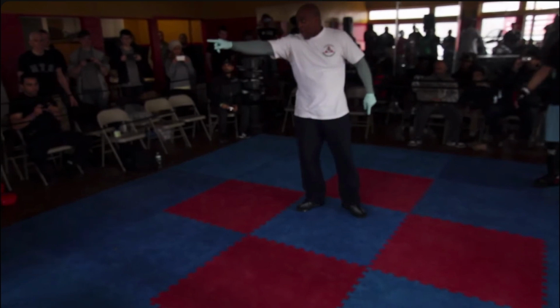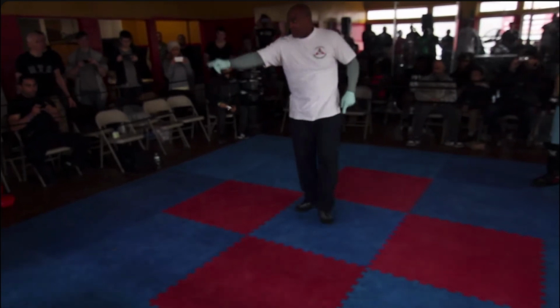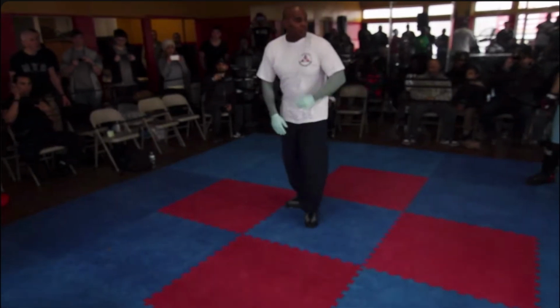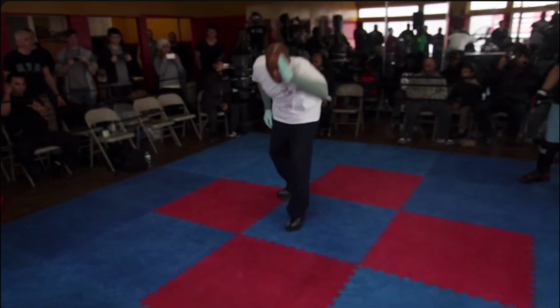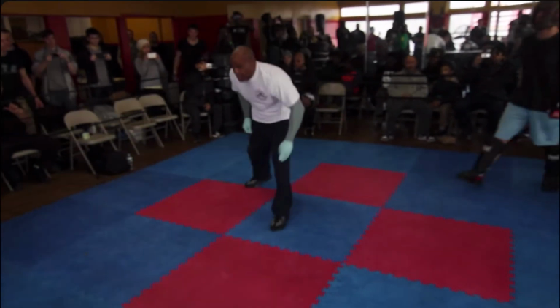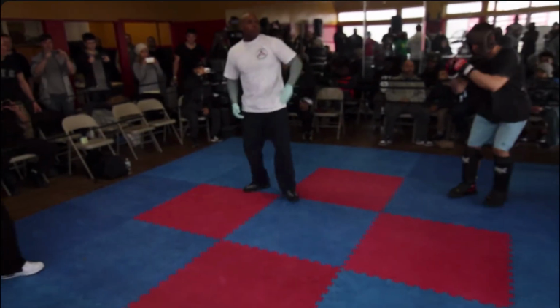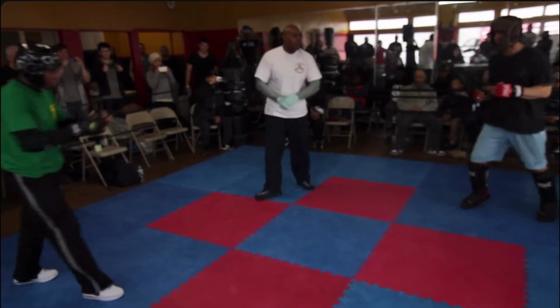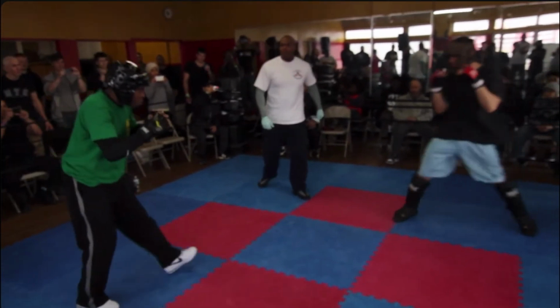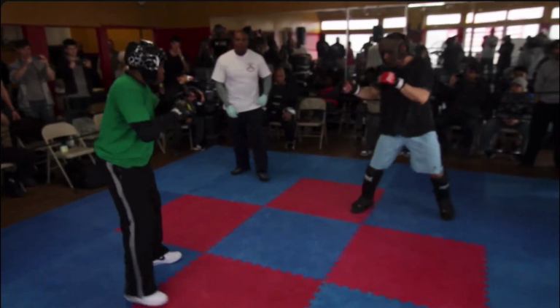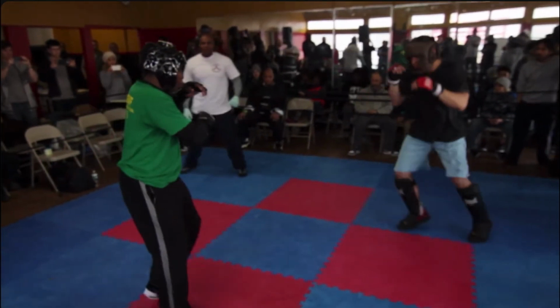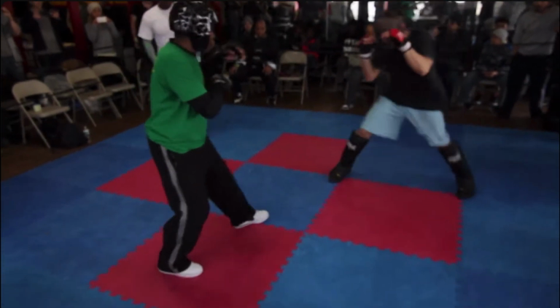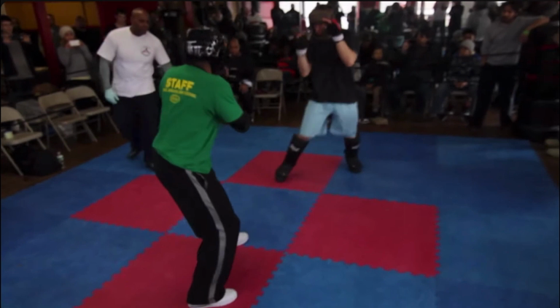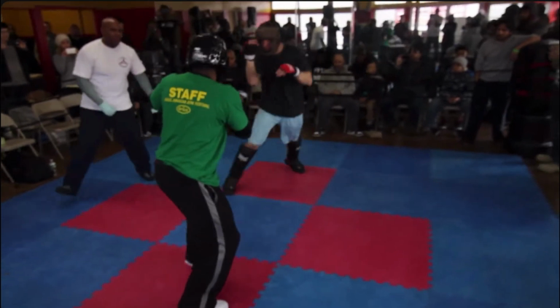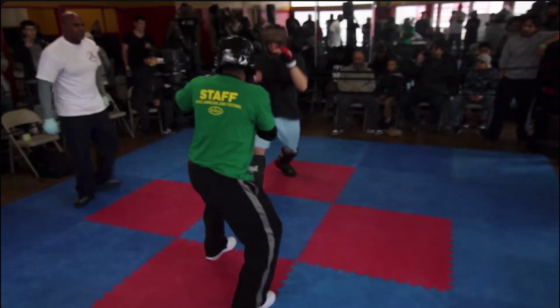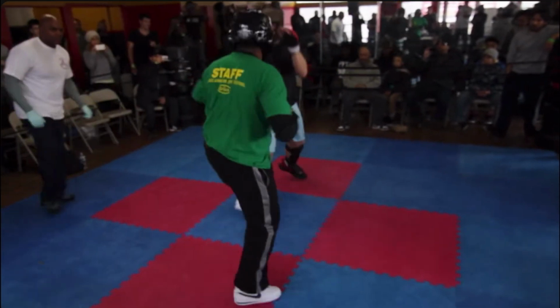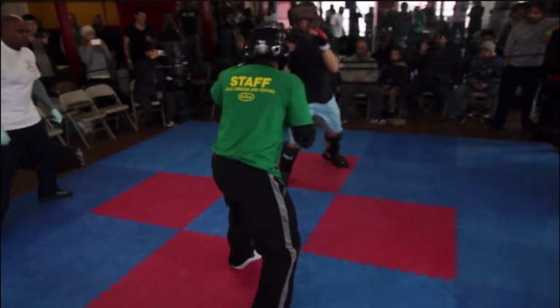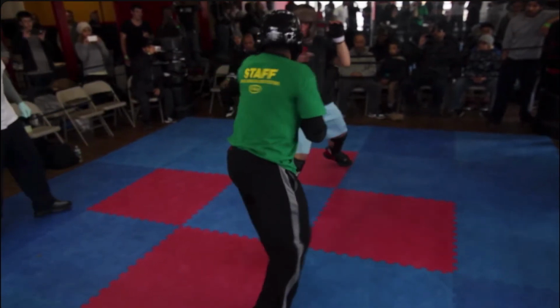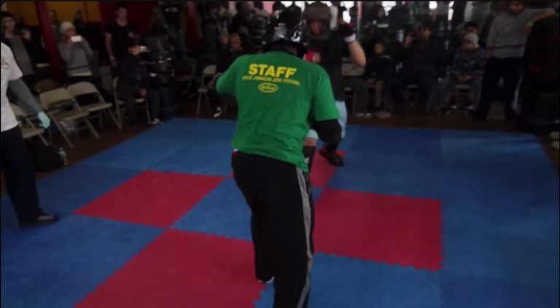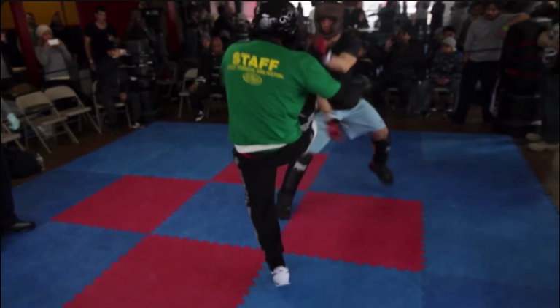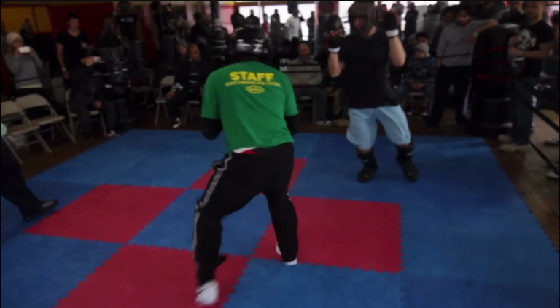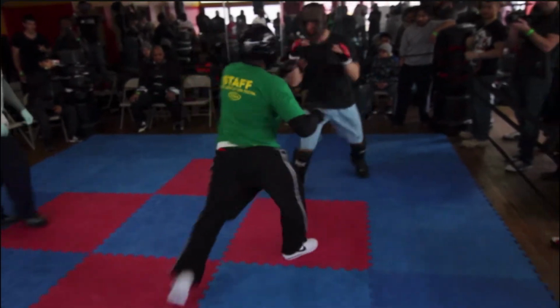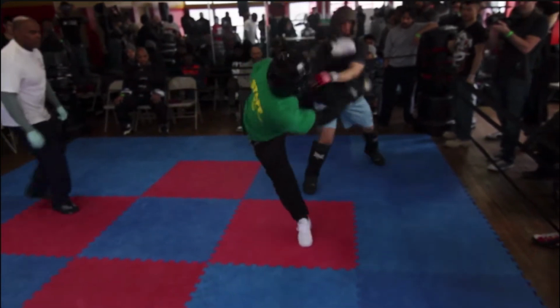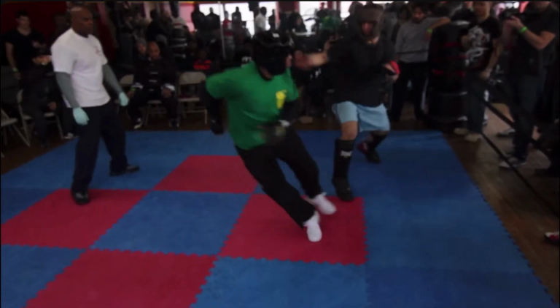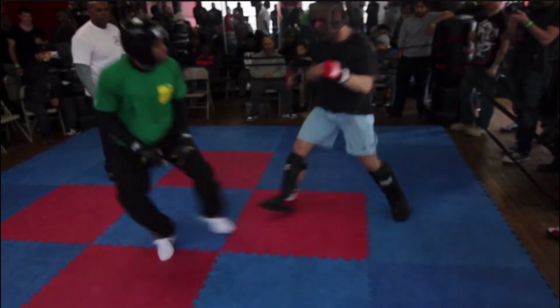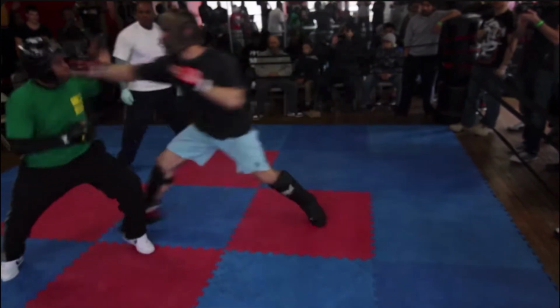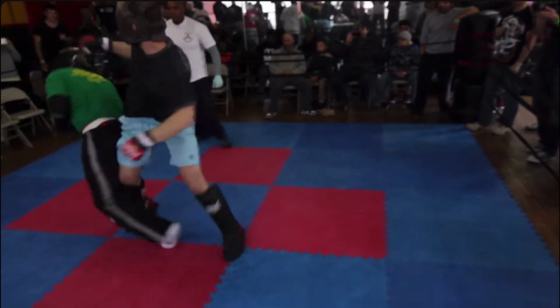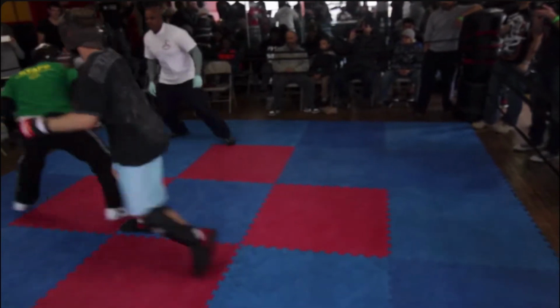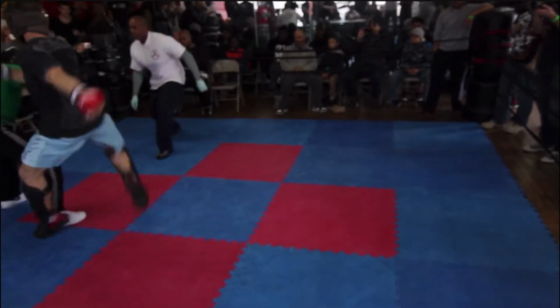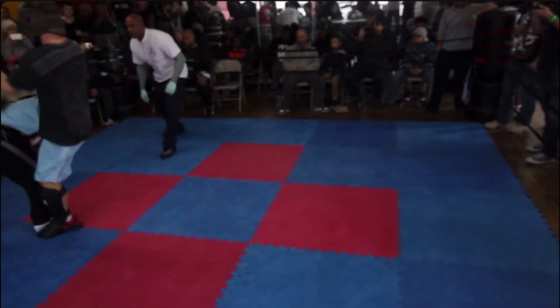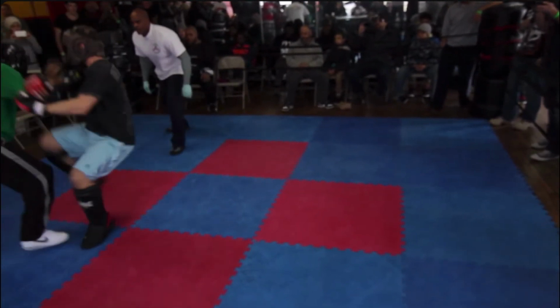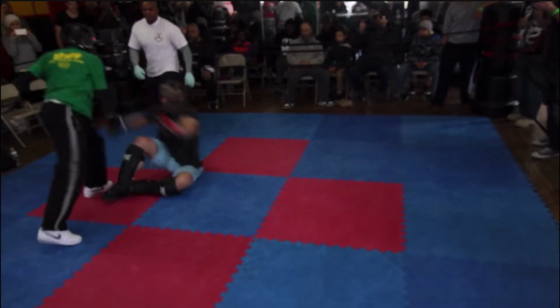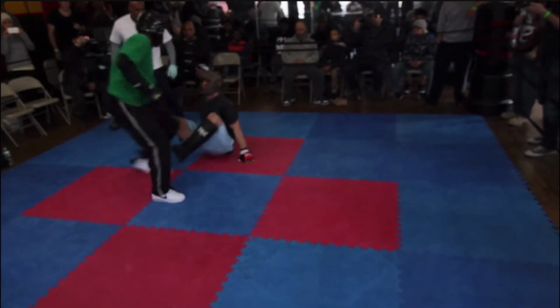The ref in the middle in the white shirt. We have a Jeet Kune Do guy in blue pants and green shirt is Snow Tiger Kung Fu. The Jeet Kune Do guy is a little lighter on his feet.